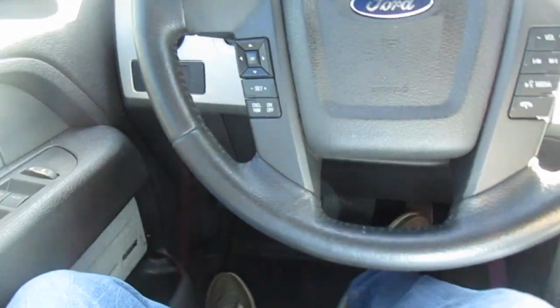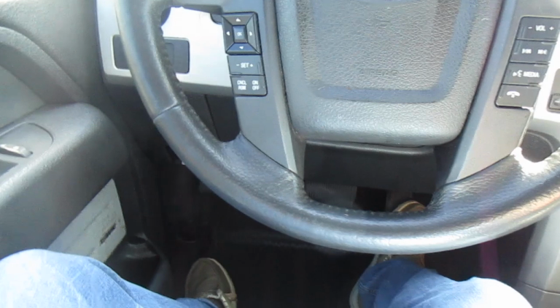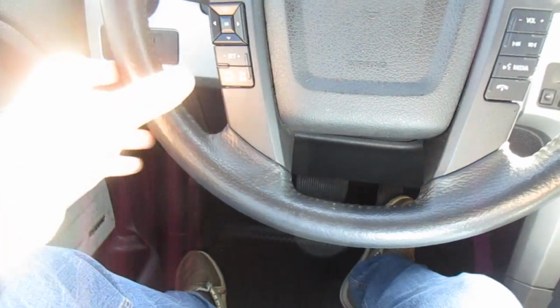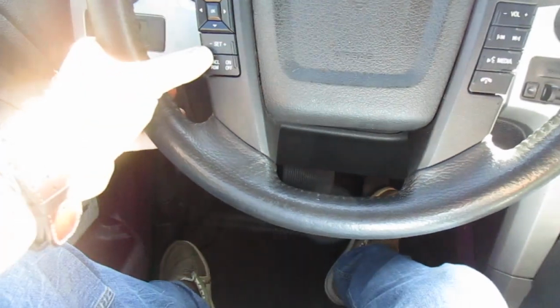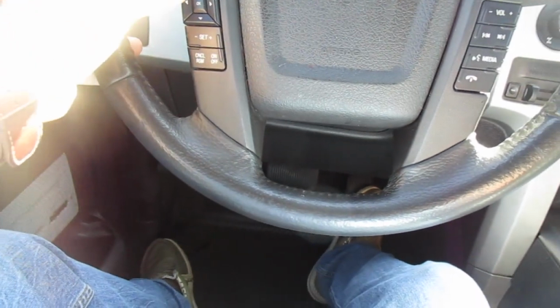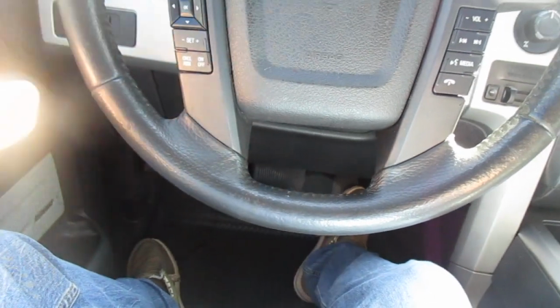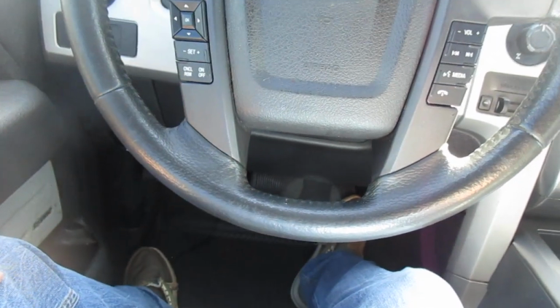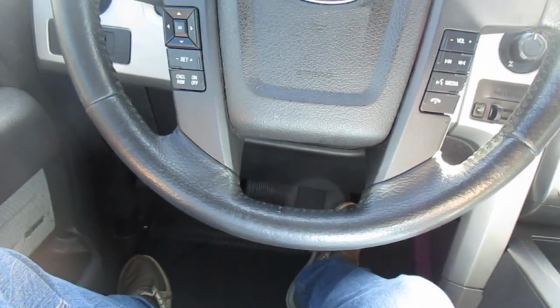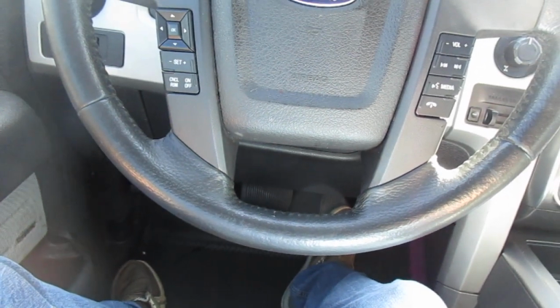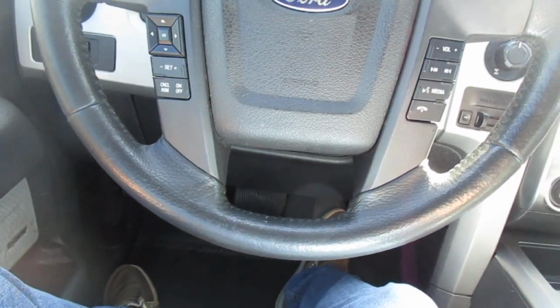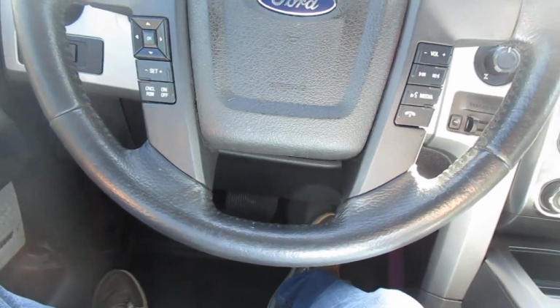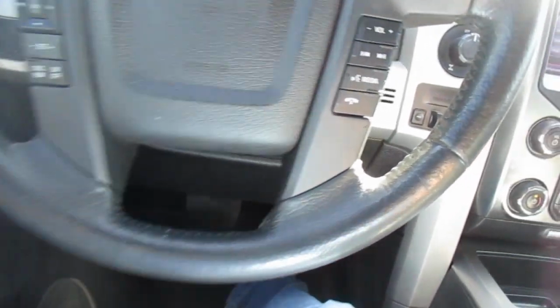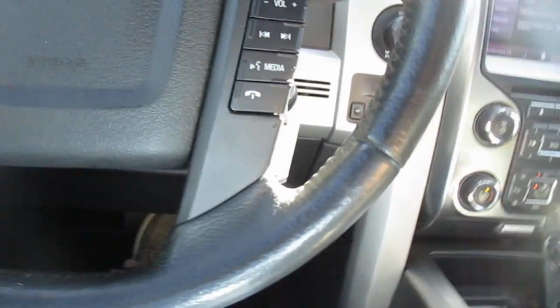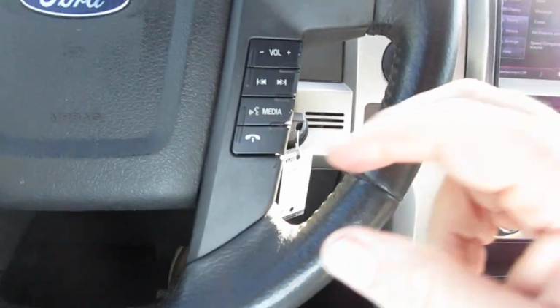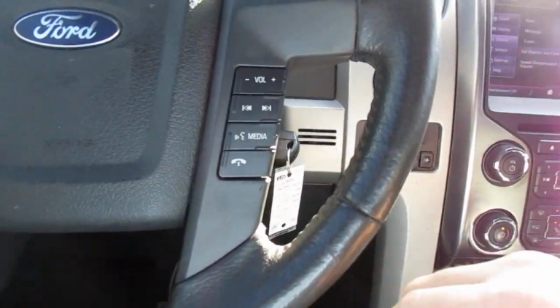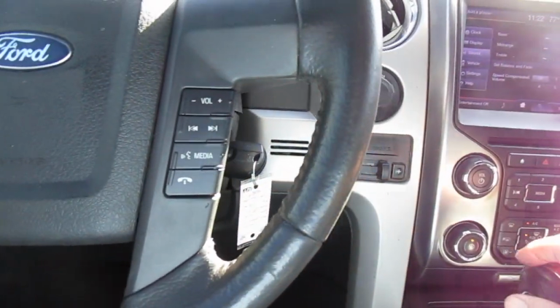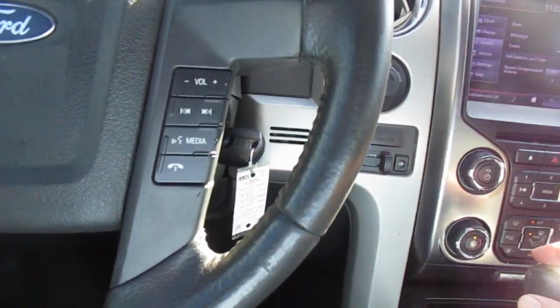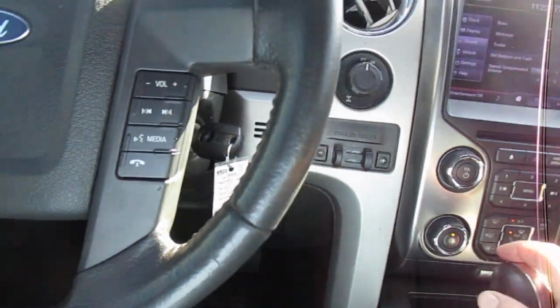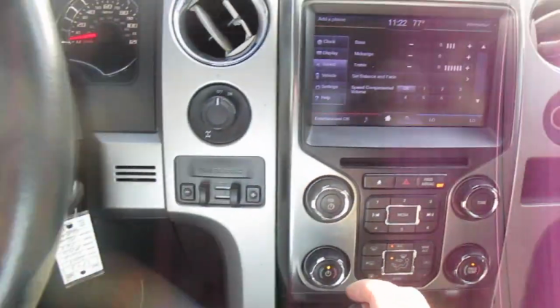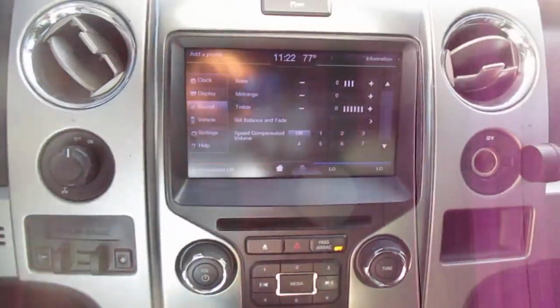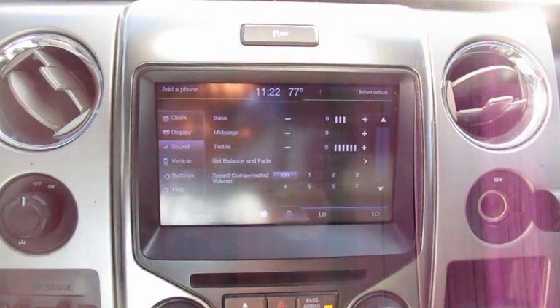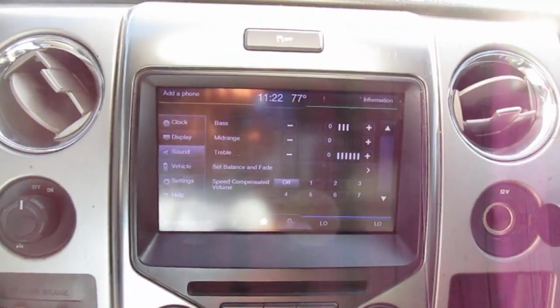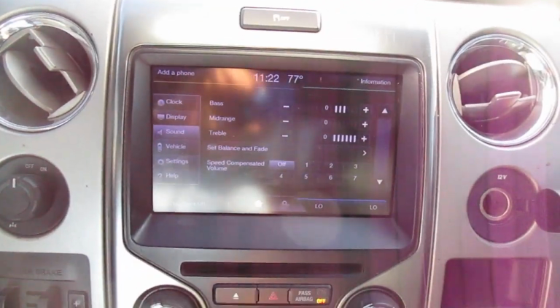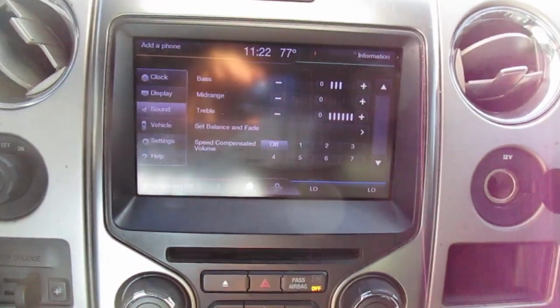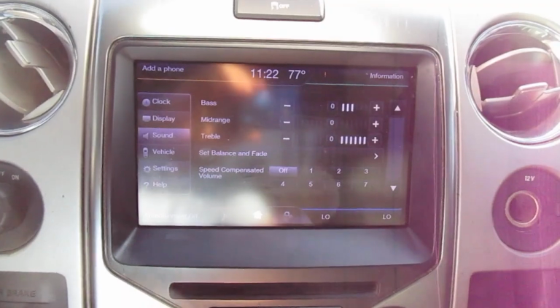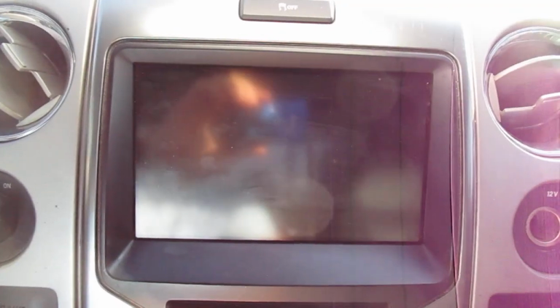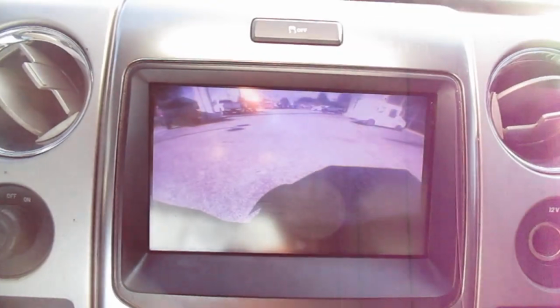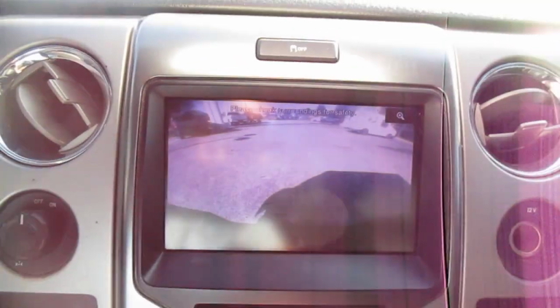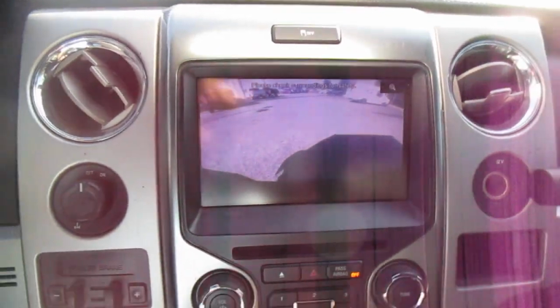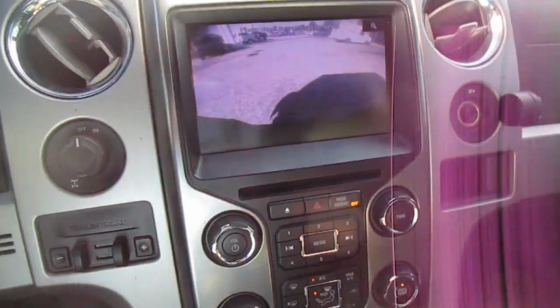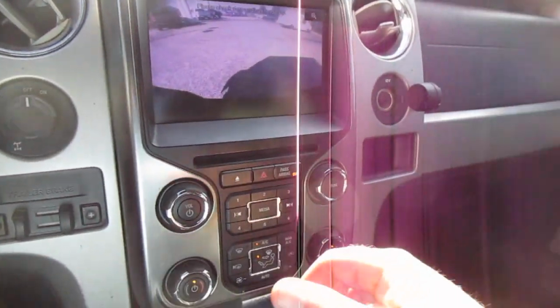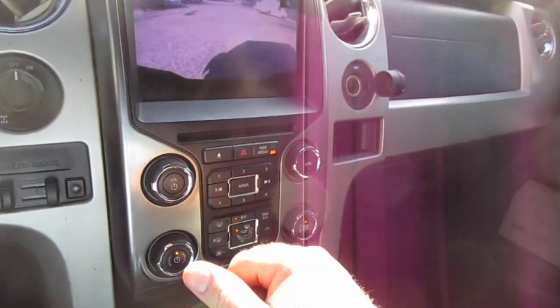Cruise control on your left-hand side, vehicle menu display options on your left-hand side, Bluetooth connectivity on your right-hand side, audio control also on your right-hand side. A nice large center screen for your vehicle apps and settings plus your backup camera, and below that, dual climate control.